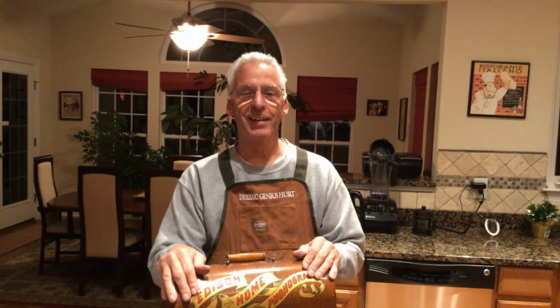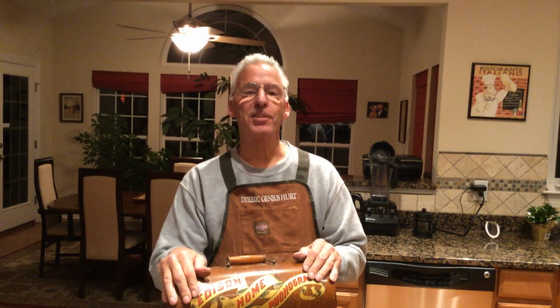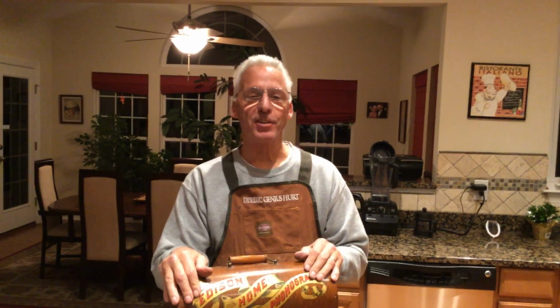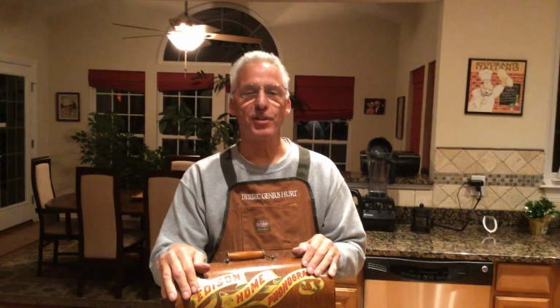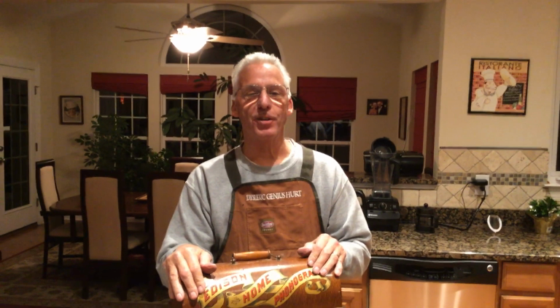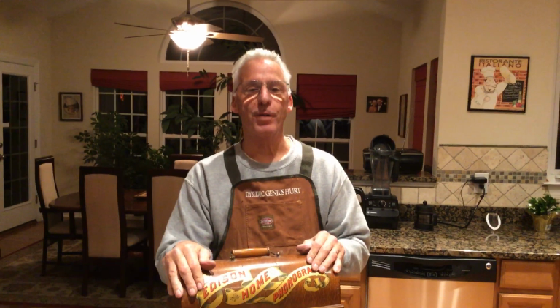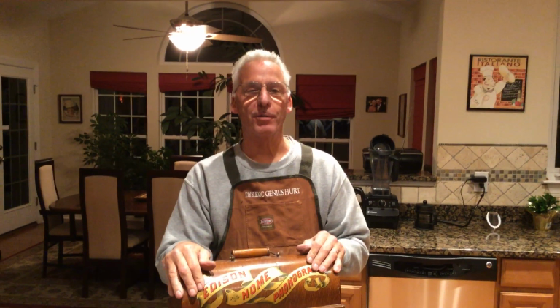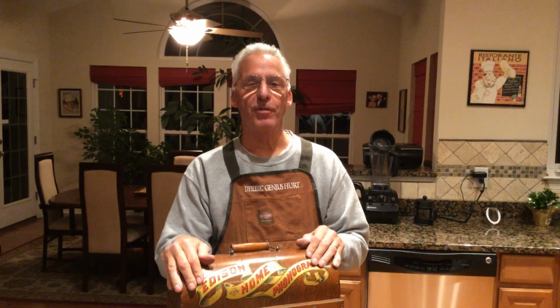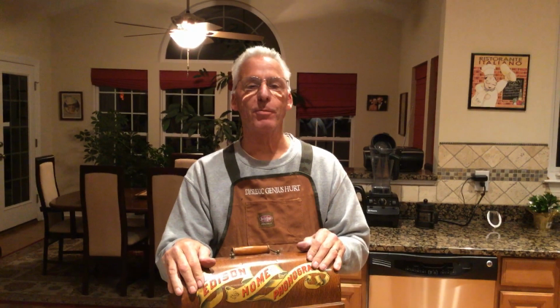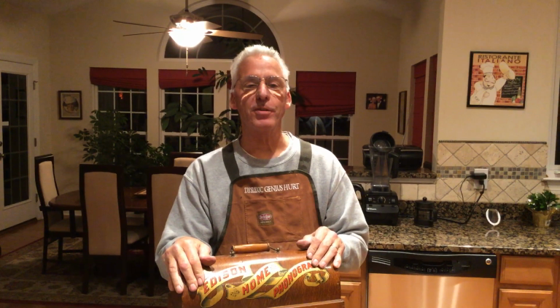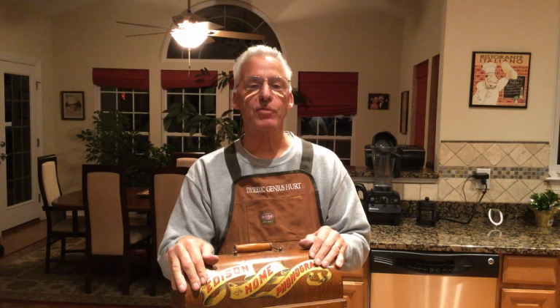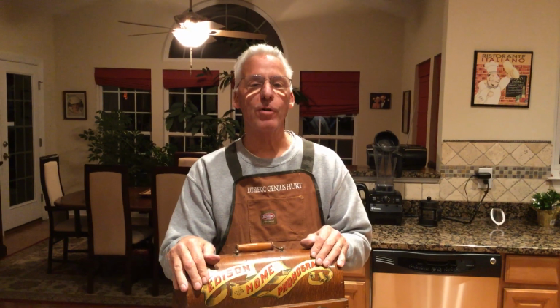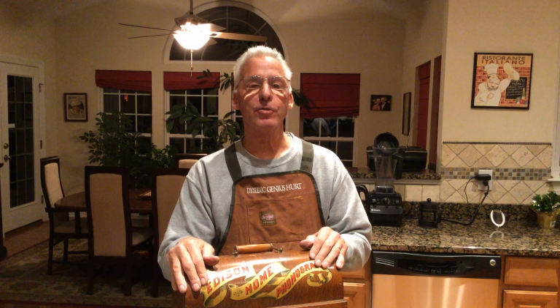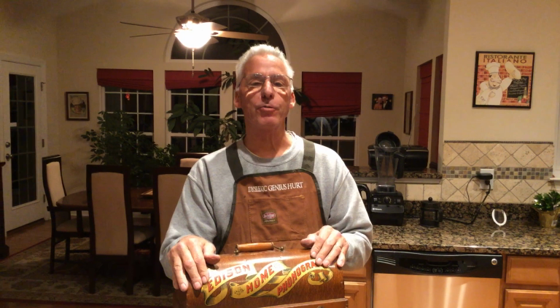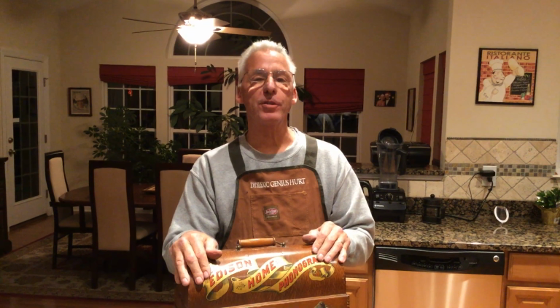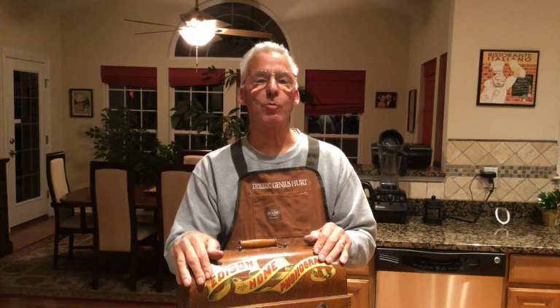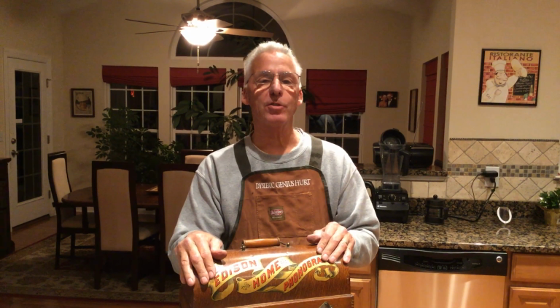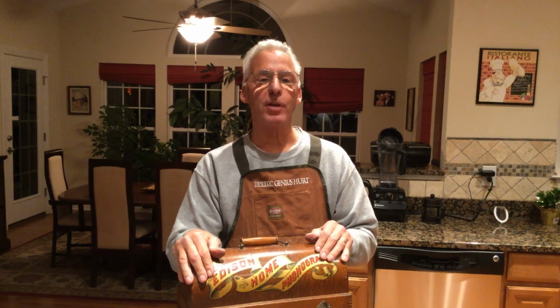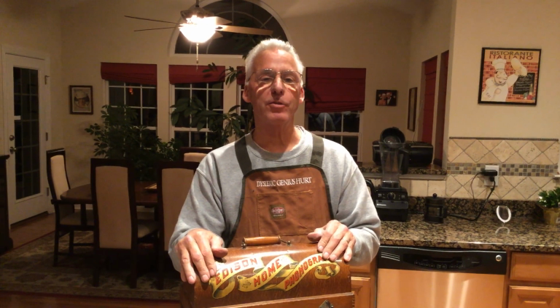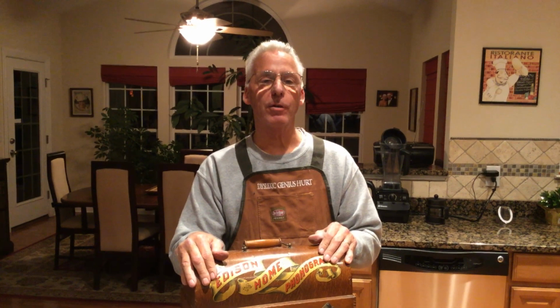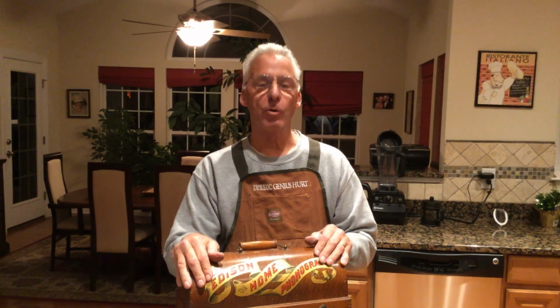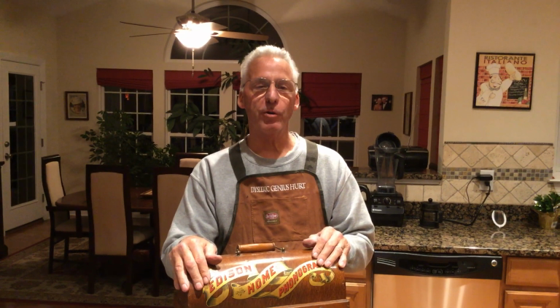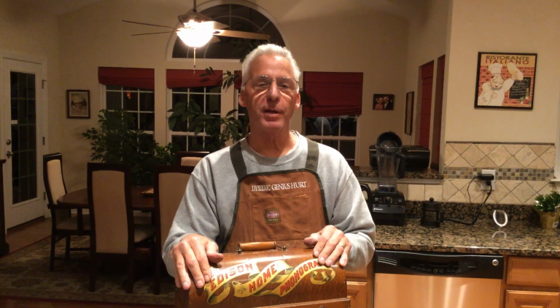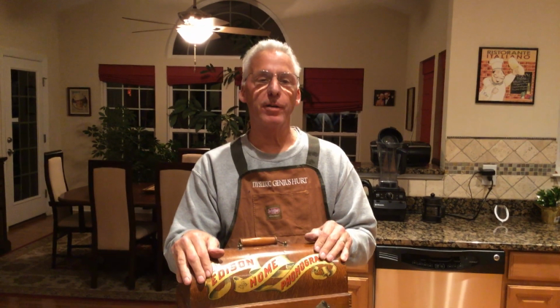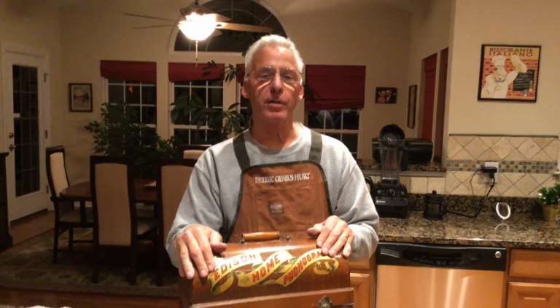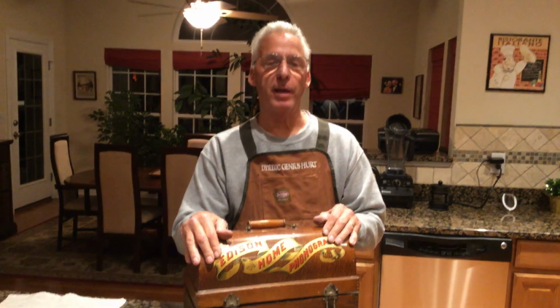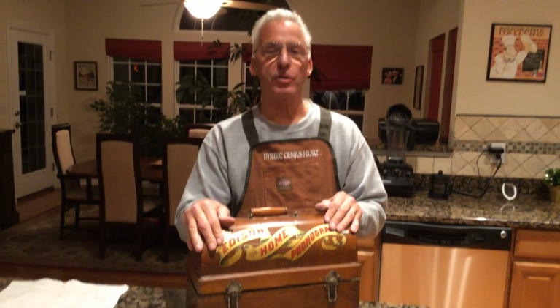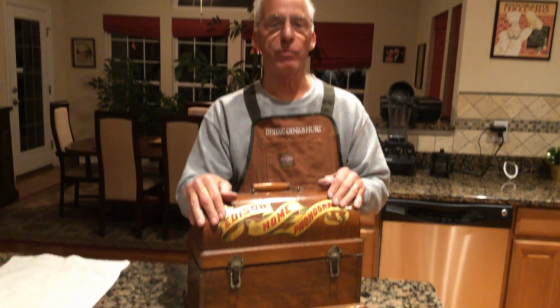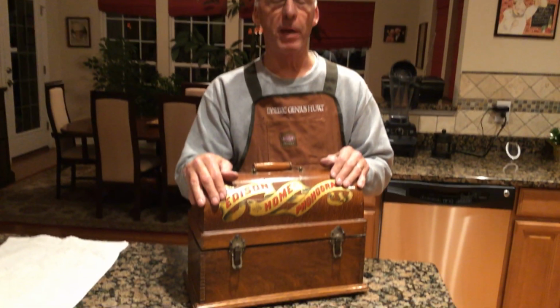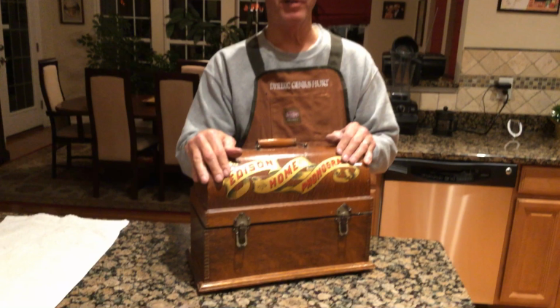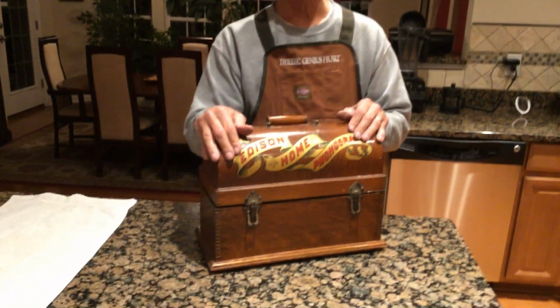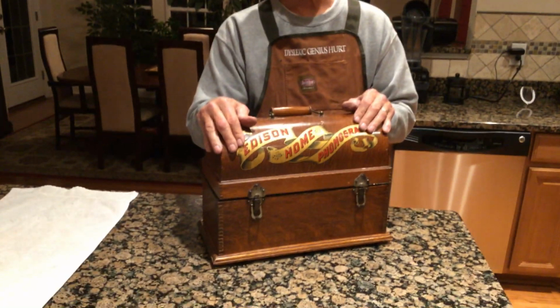Hi, Dyslexic Genius here, Brad Hurt. My phone number is 864-236-1680. What you're looking at here is an Edison home from 1896.